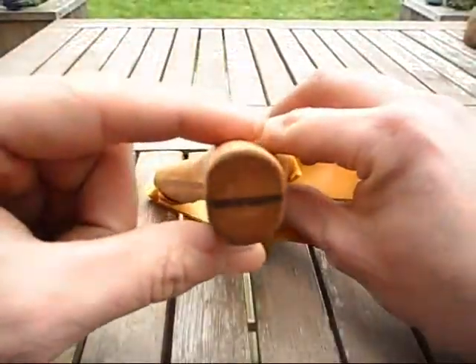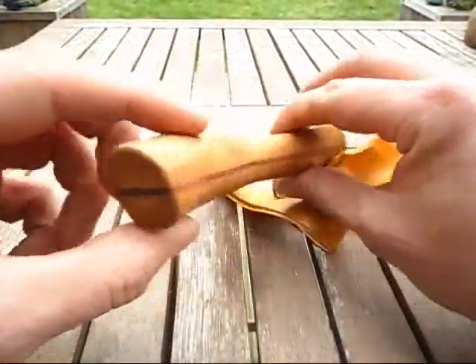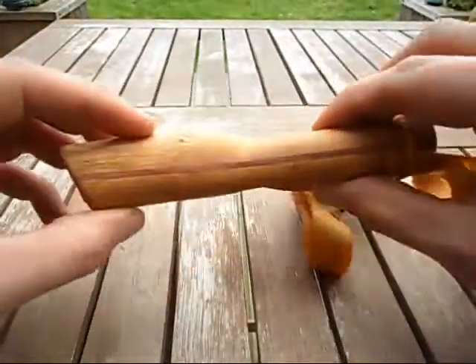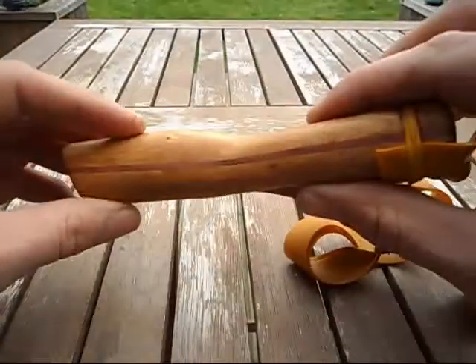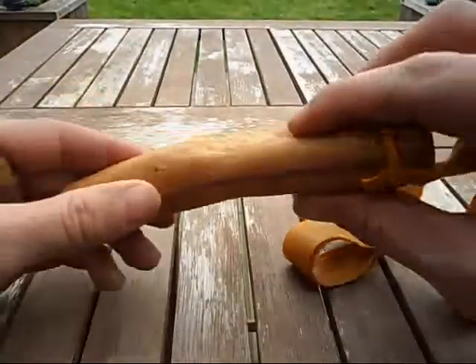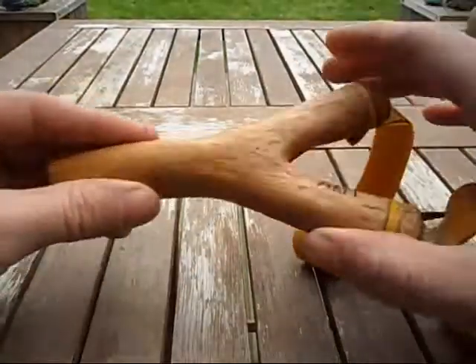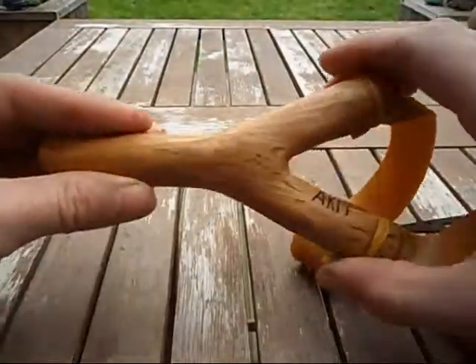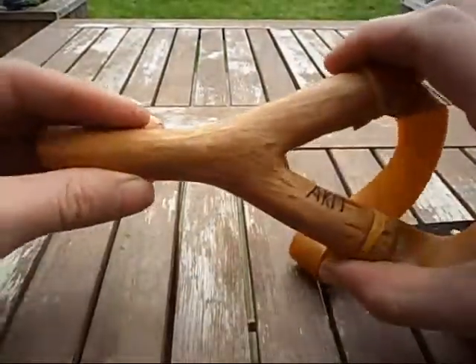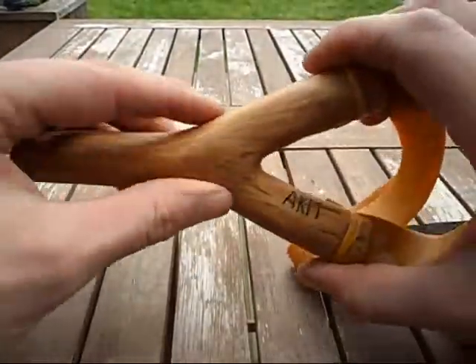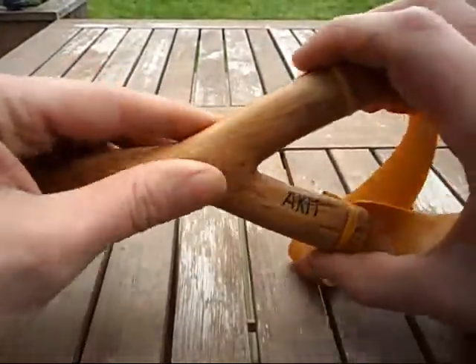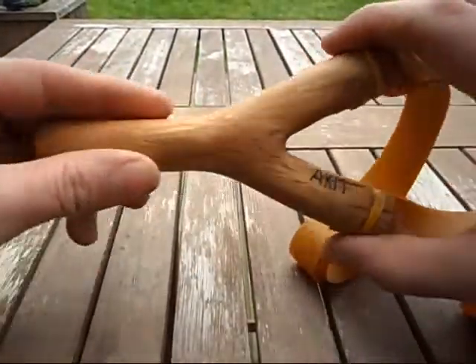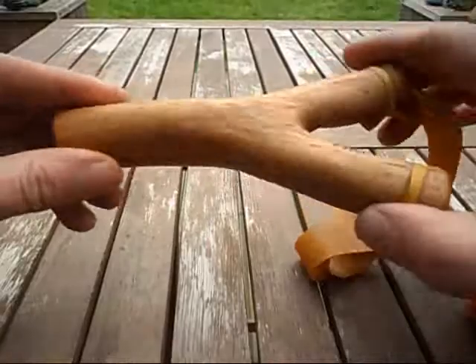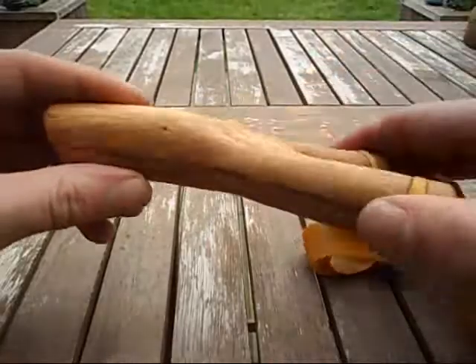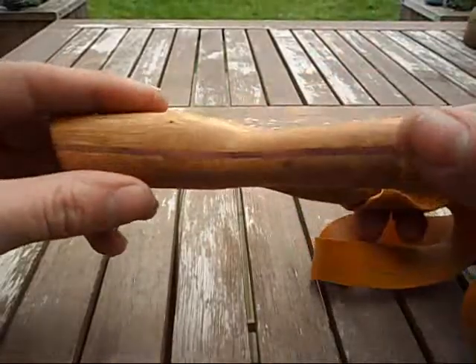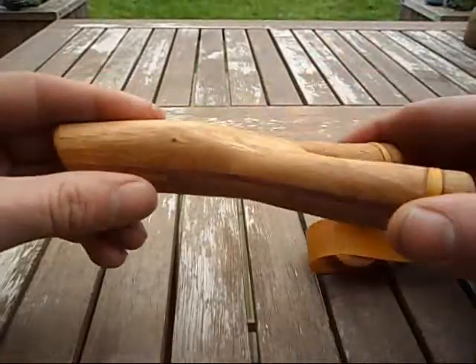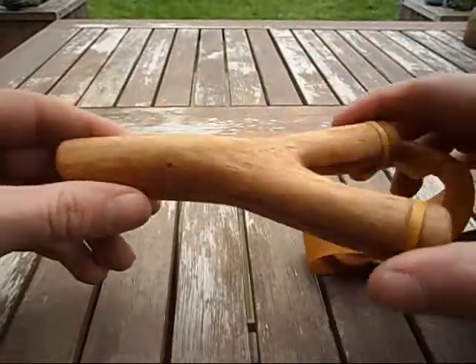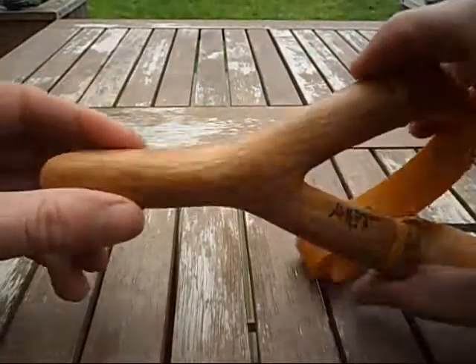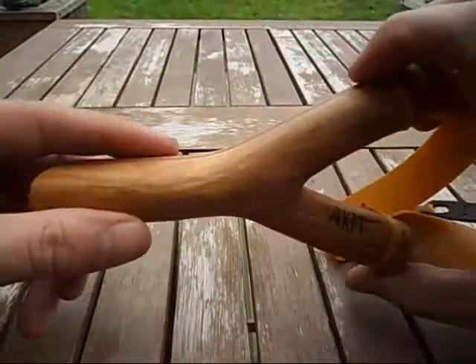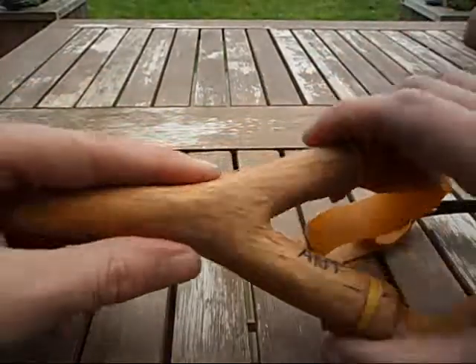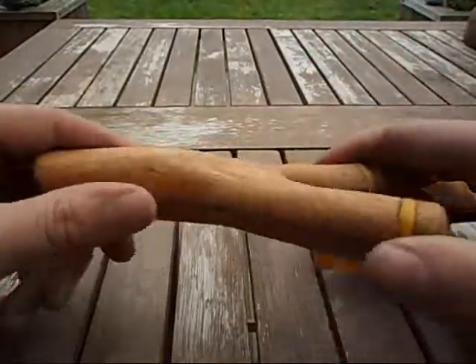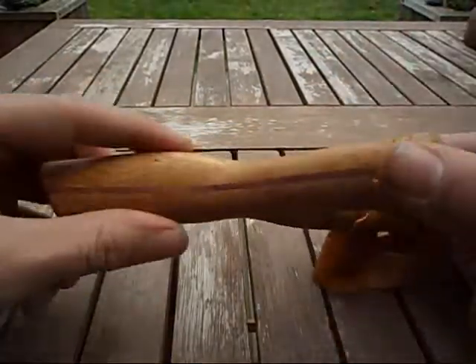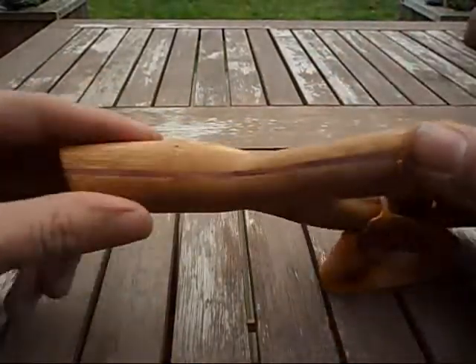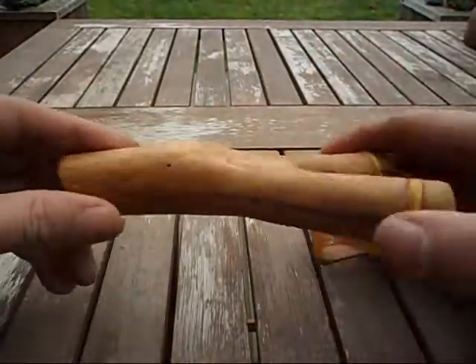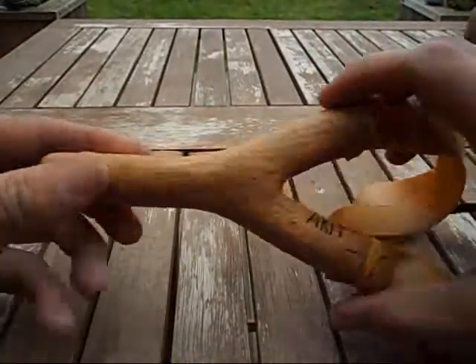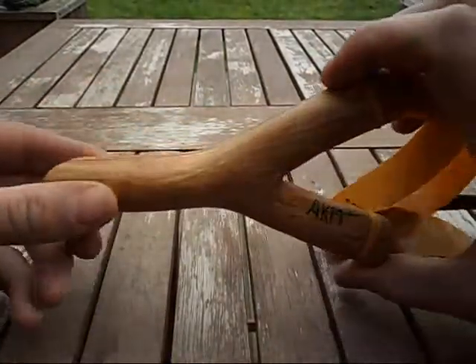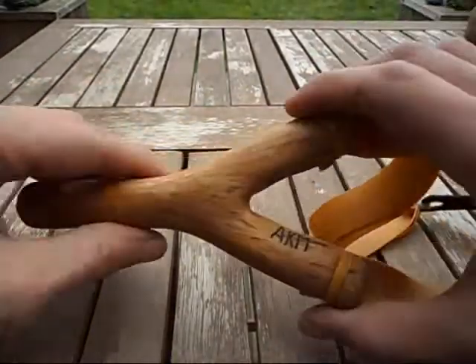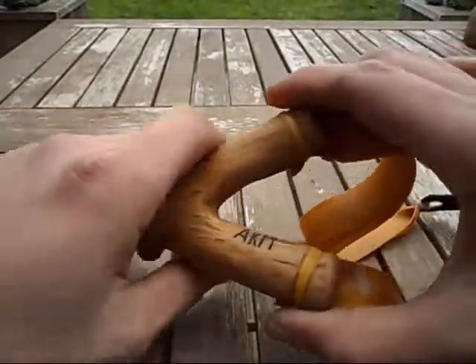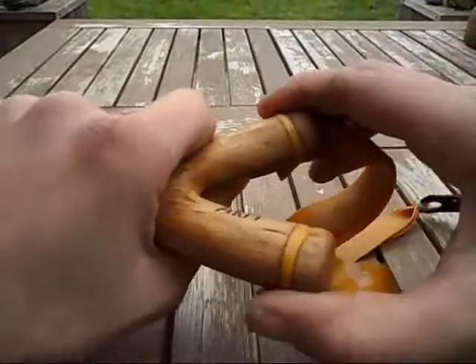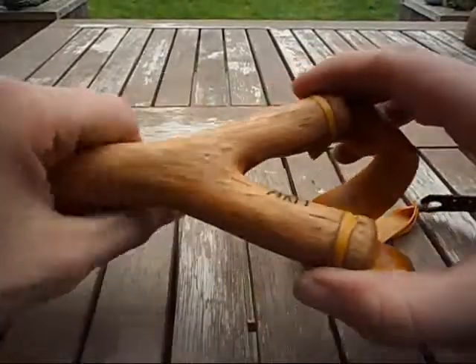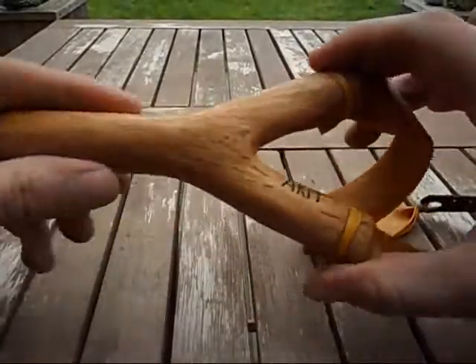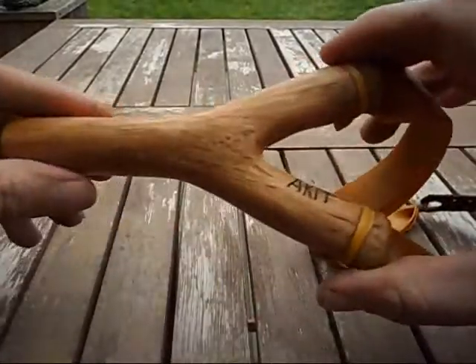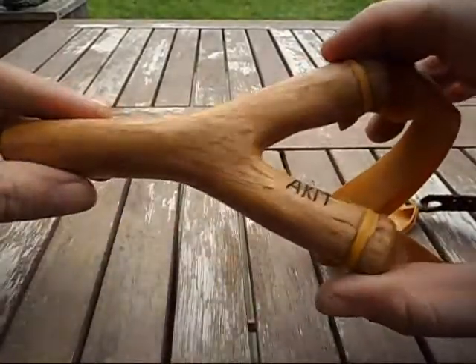I'm really happy with this. I sanded it not too vigorously down to 400 grit, and then put just a couple of coats of Danish oil on it for the time being.